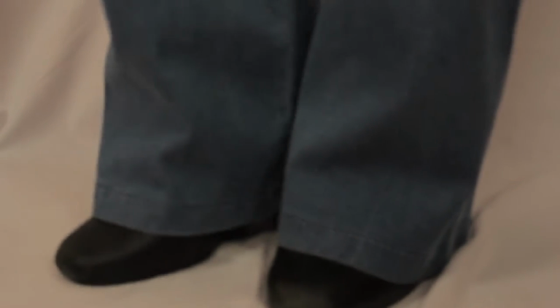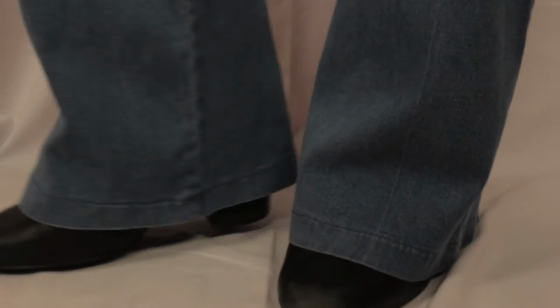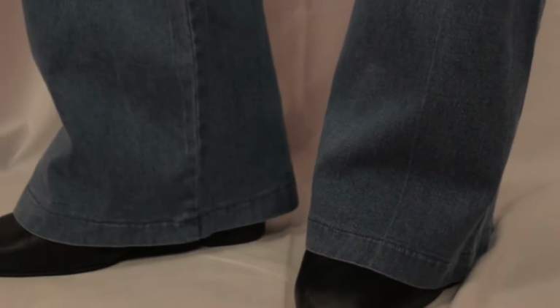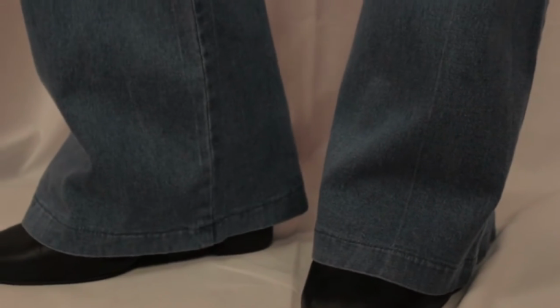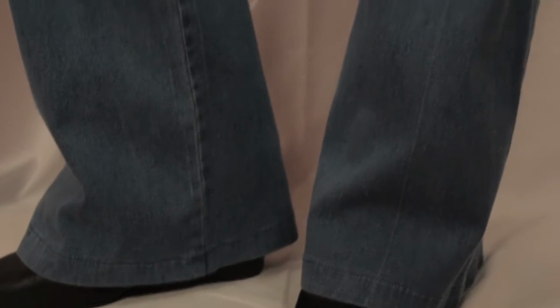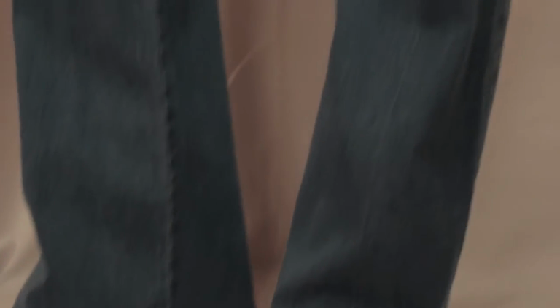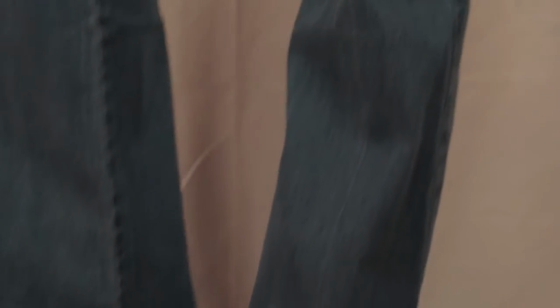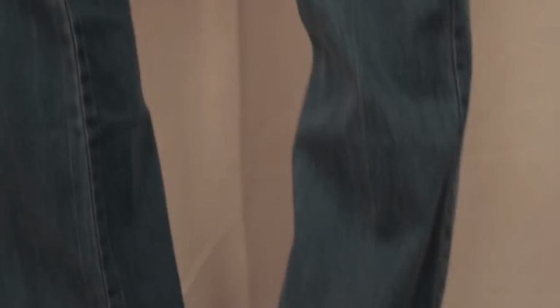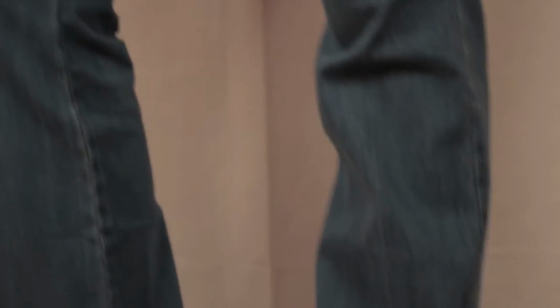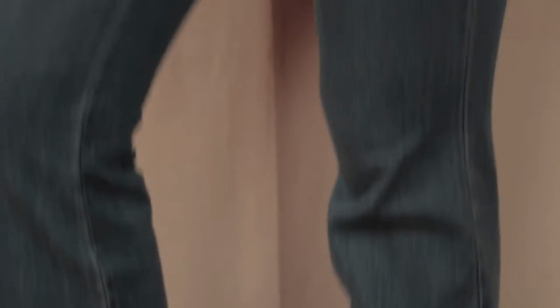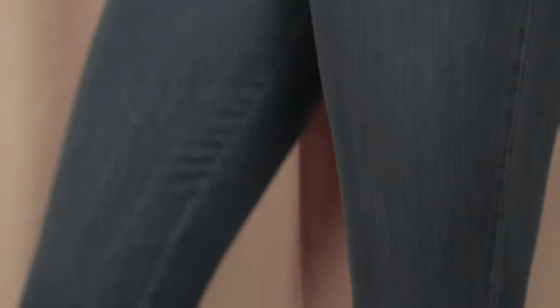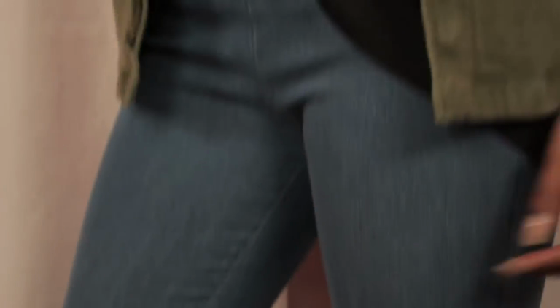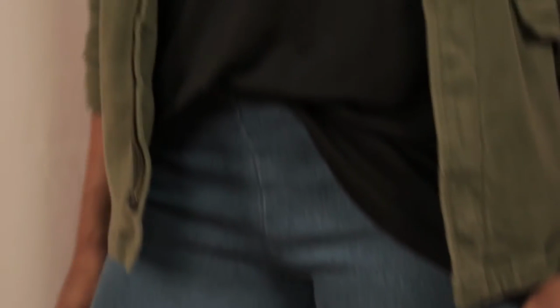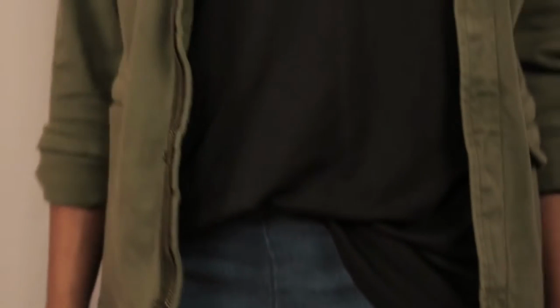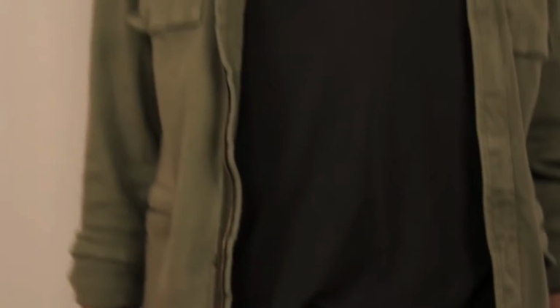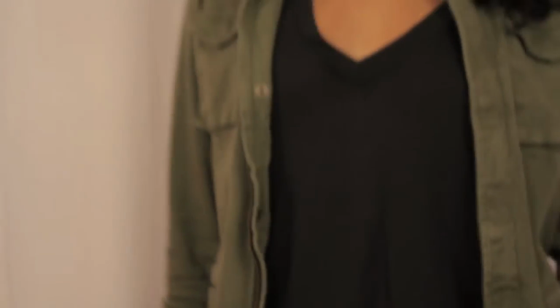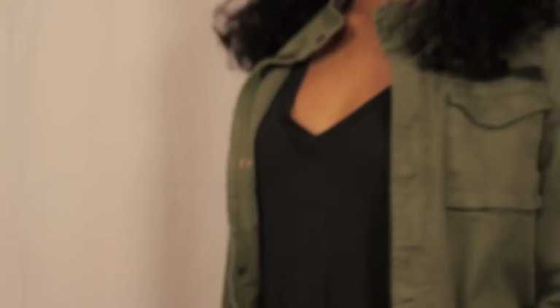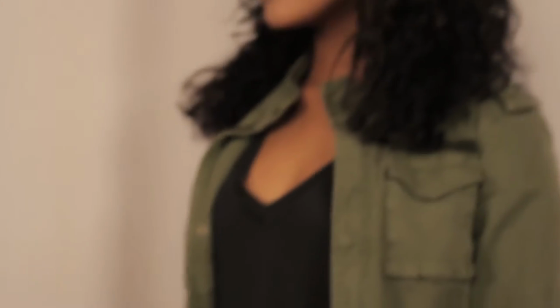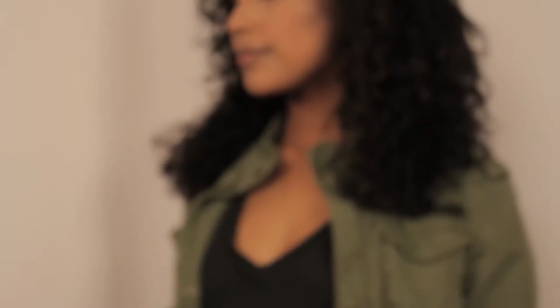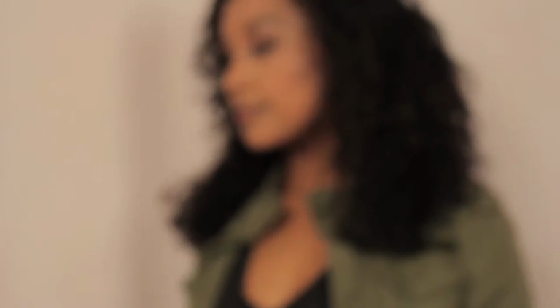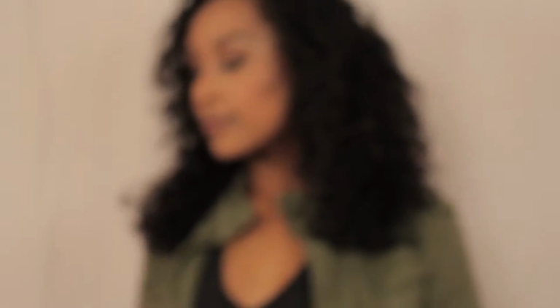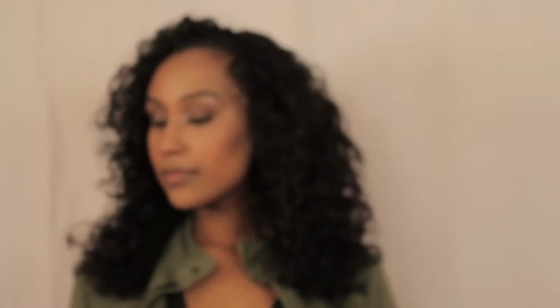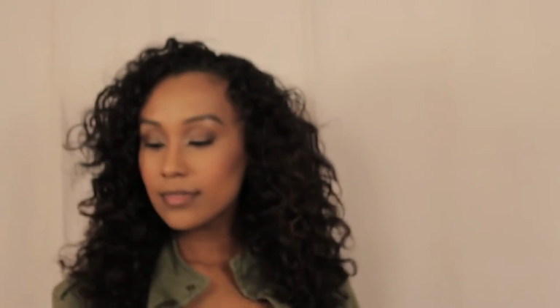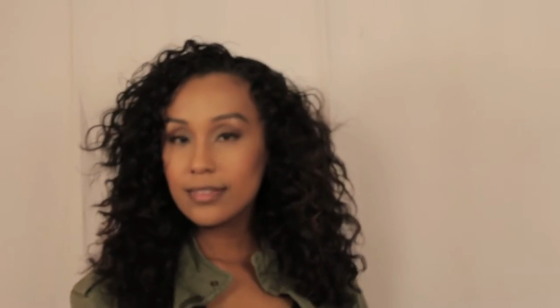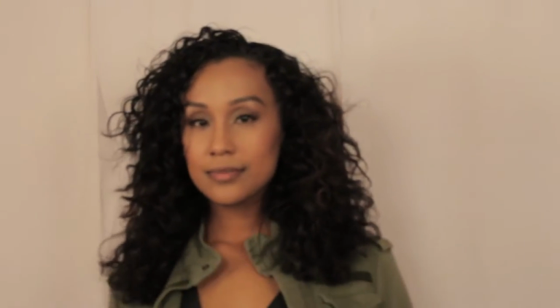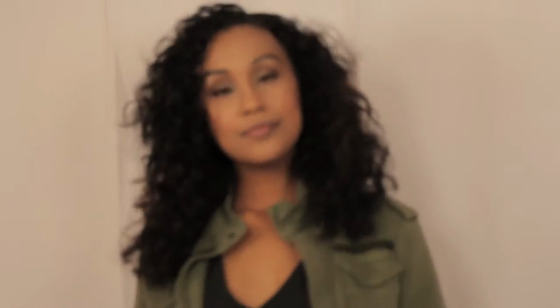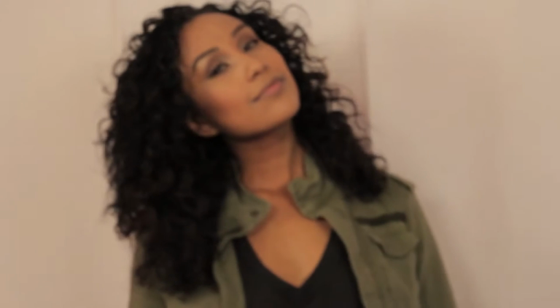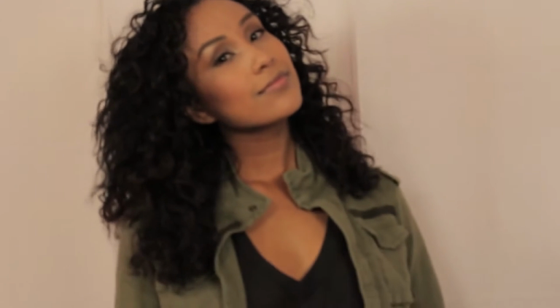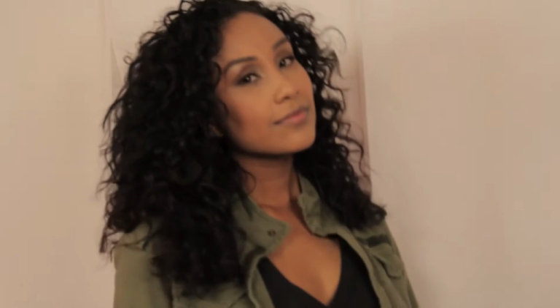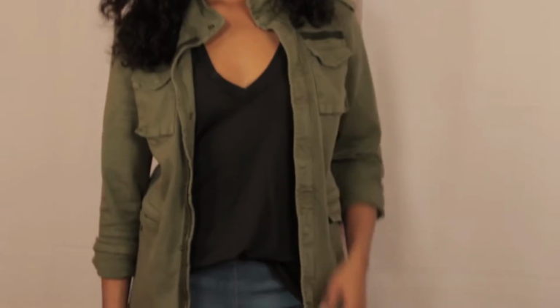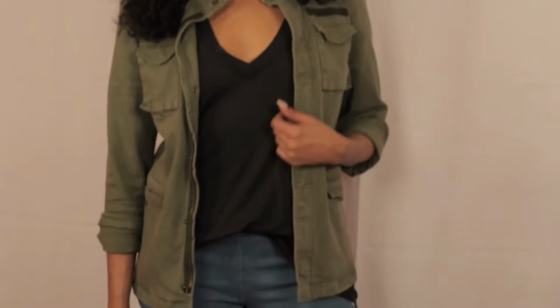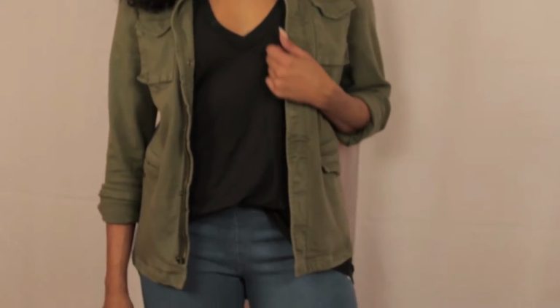So for all of my four looks today, I'm going to be wearing the same pair of jeans. I got them from Necessary Clothing, which is one of my favorite stores to shop at at the moment. And I really love the versatility of these jeans.